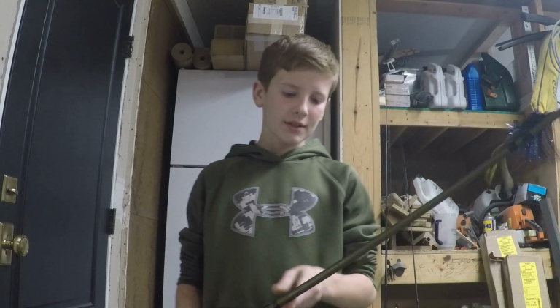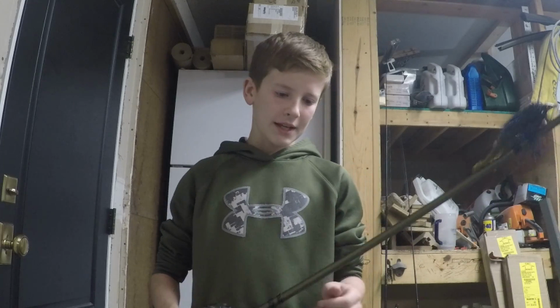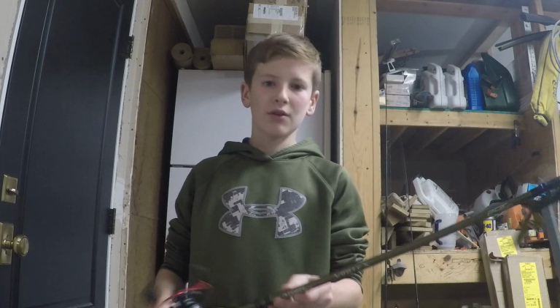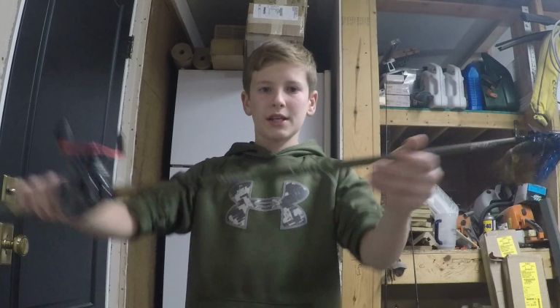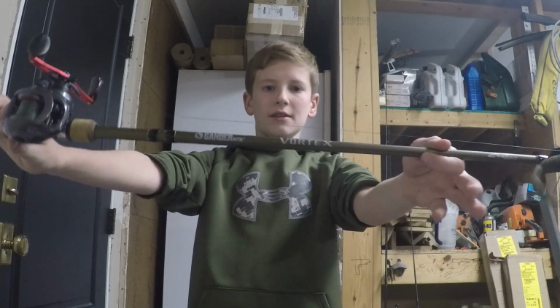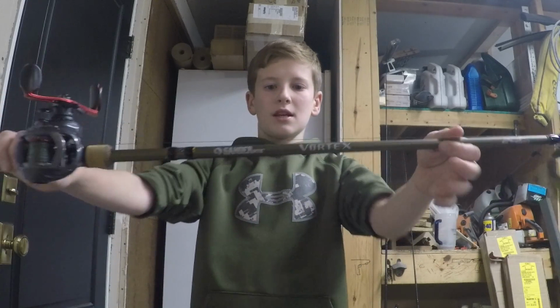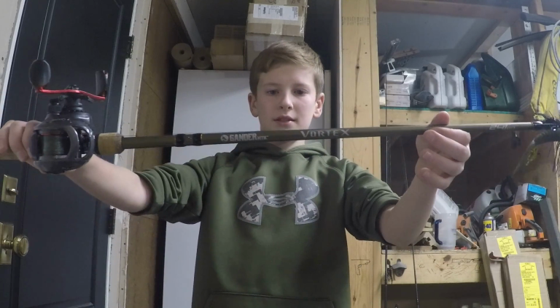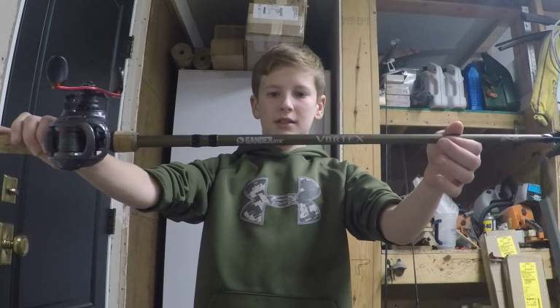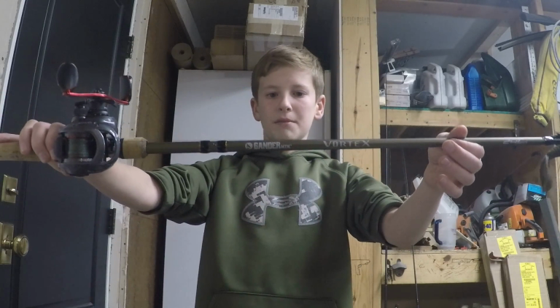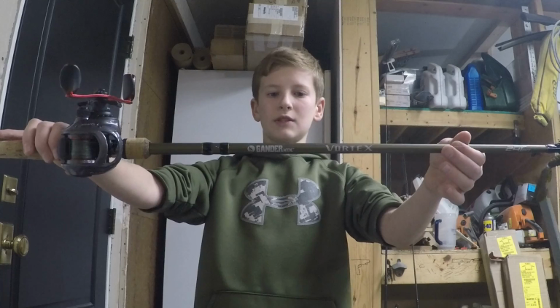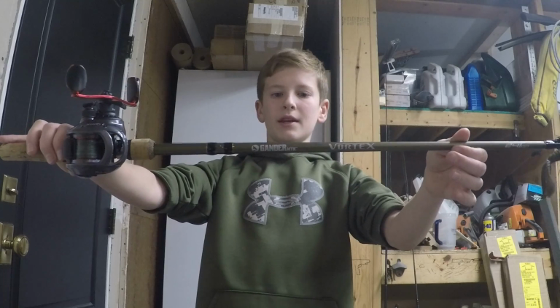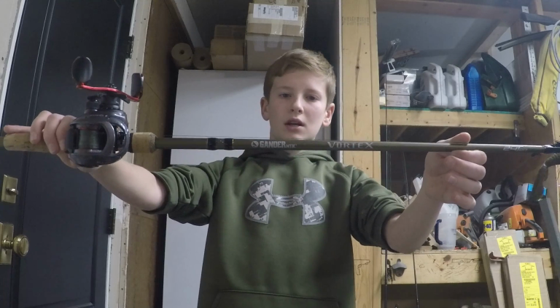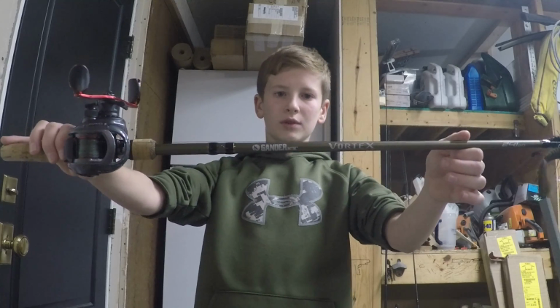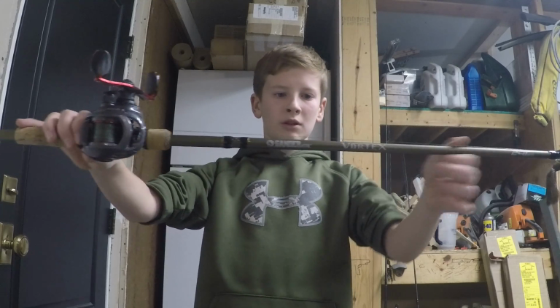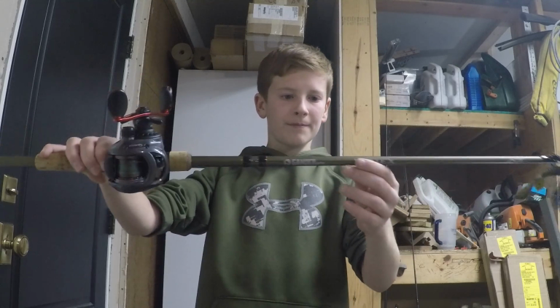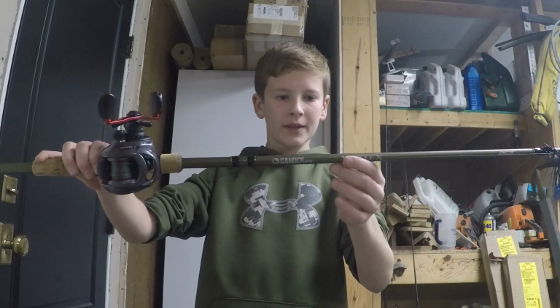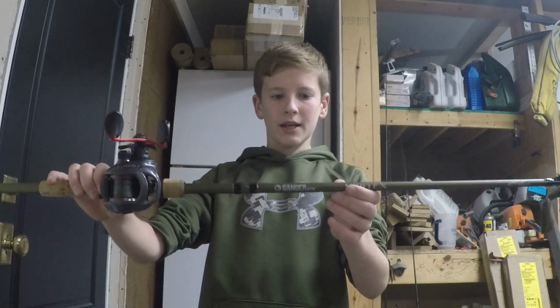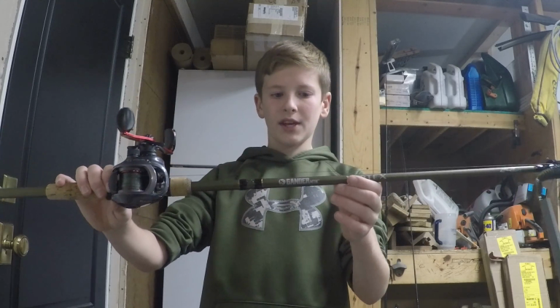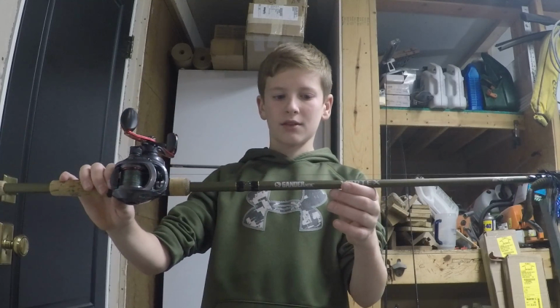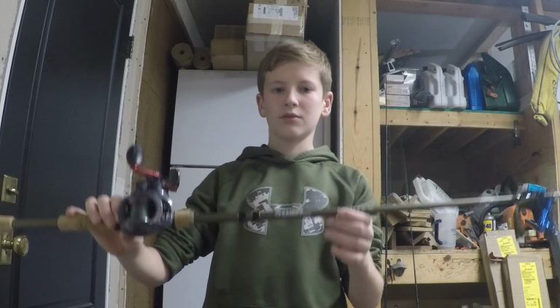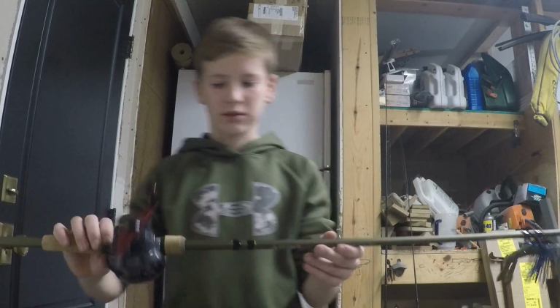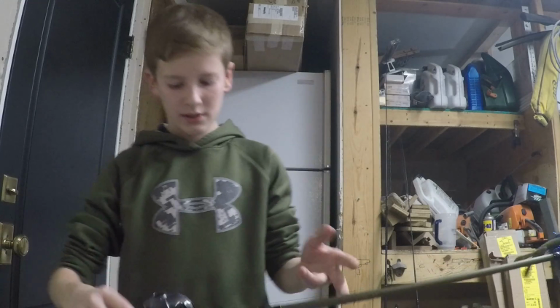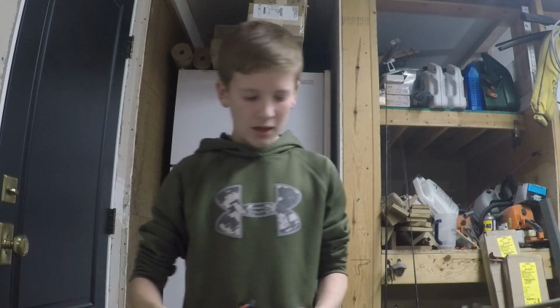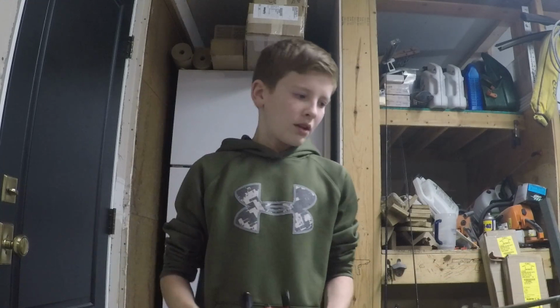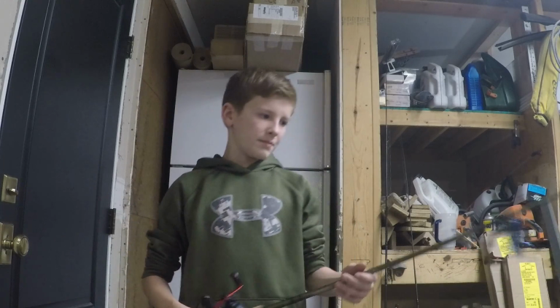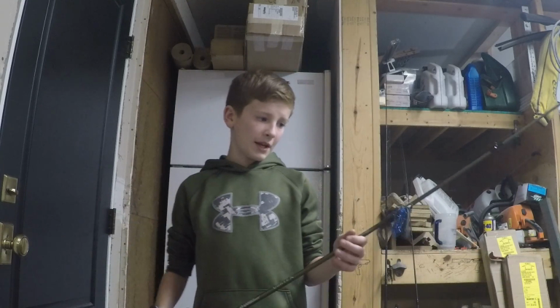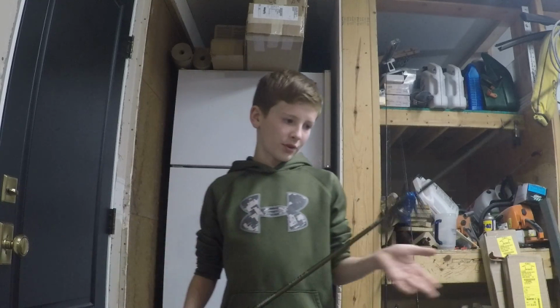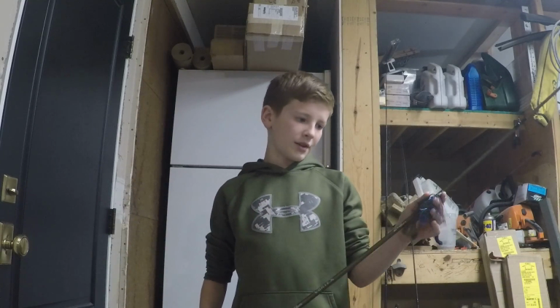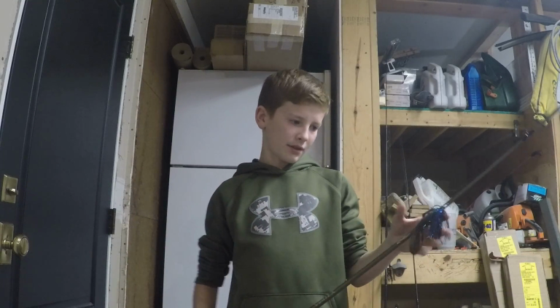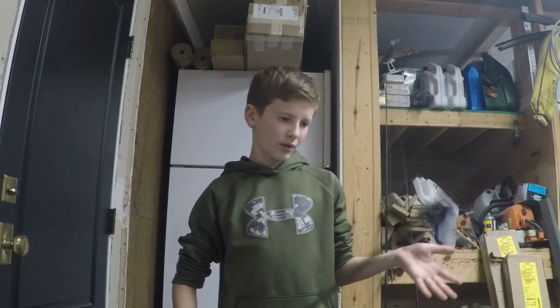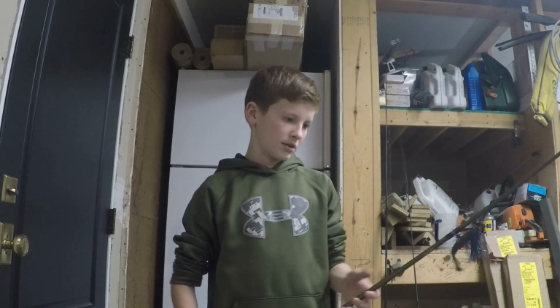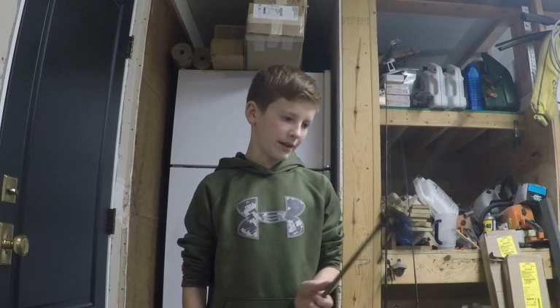This is a Banner Mountain Vortex rod. It is a 6'6", medium heavy, with a 12 to 20 pound line rating, and a 3/8 ounce to 1 ounce lure weight. You can obviously throw more than that out of here.